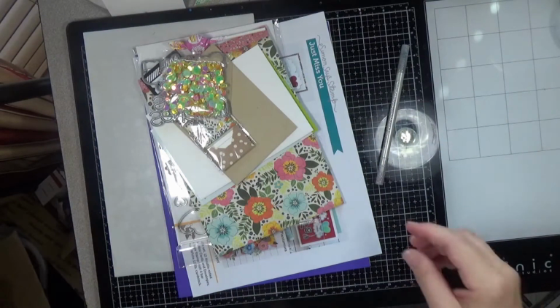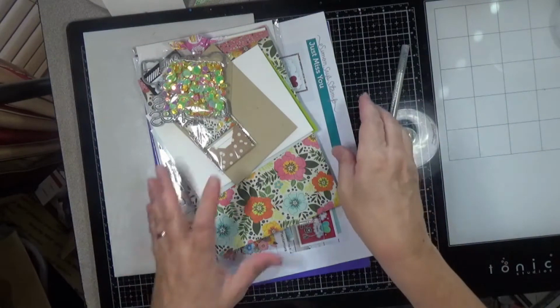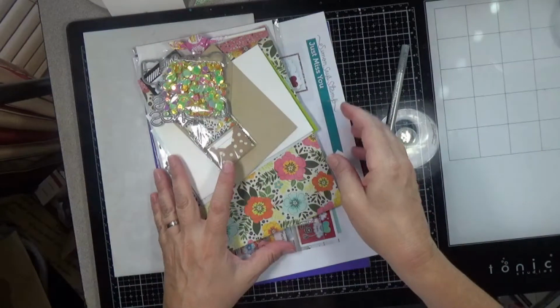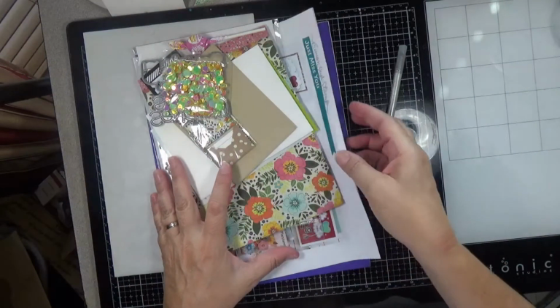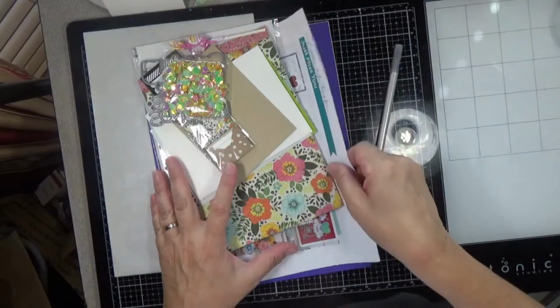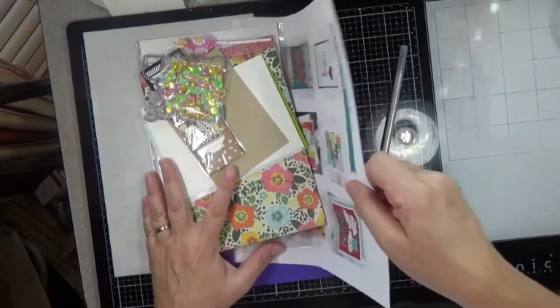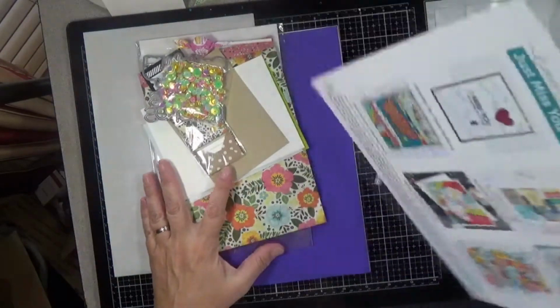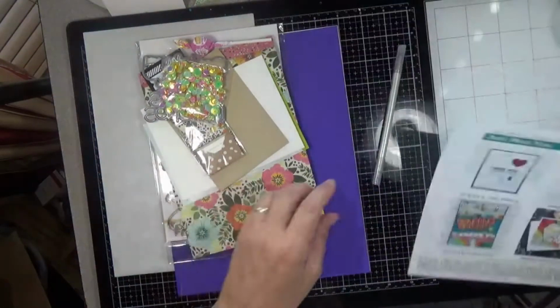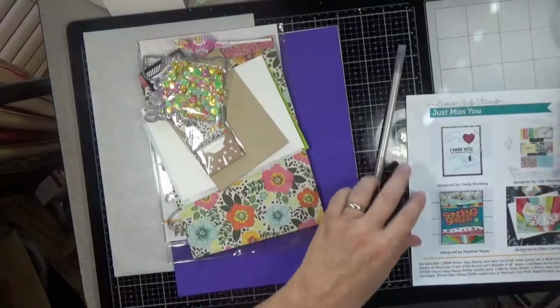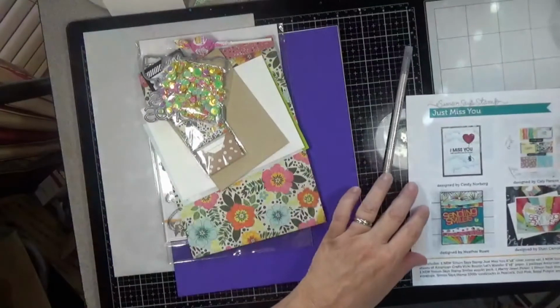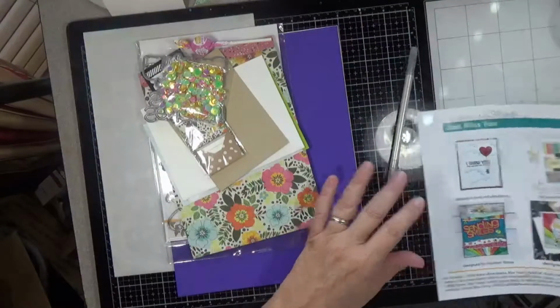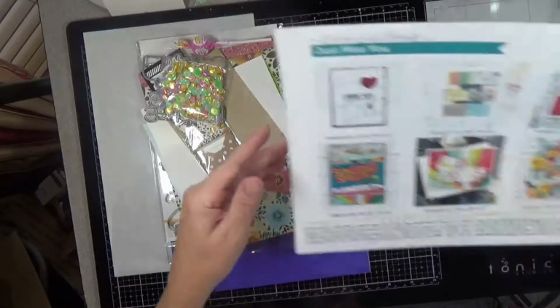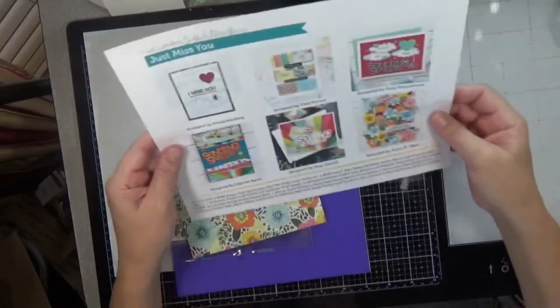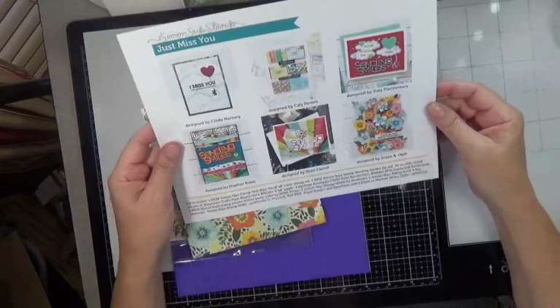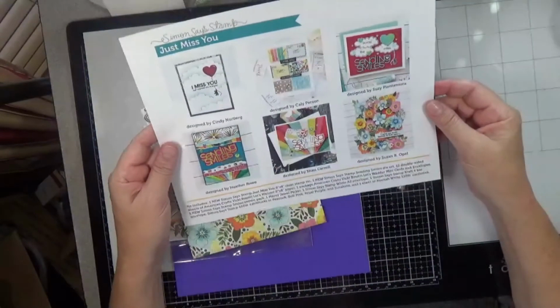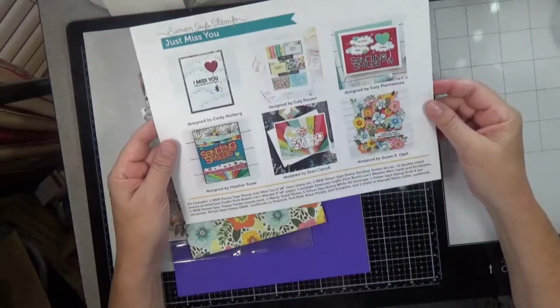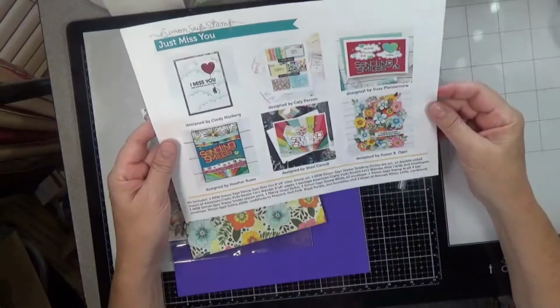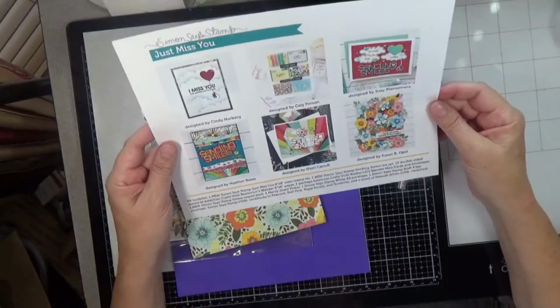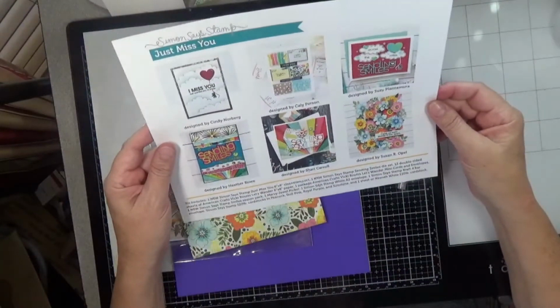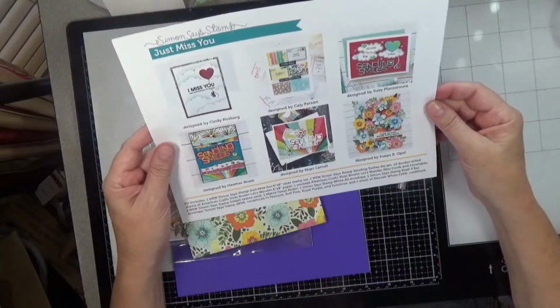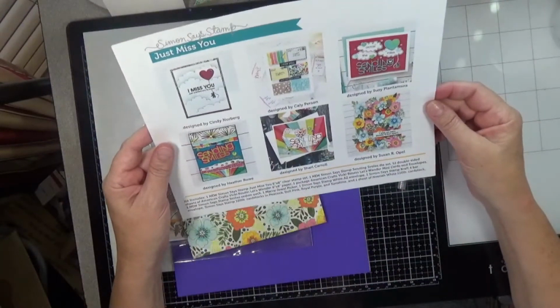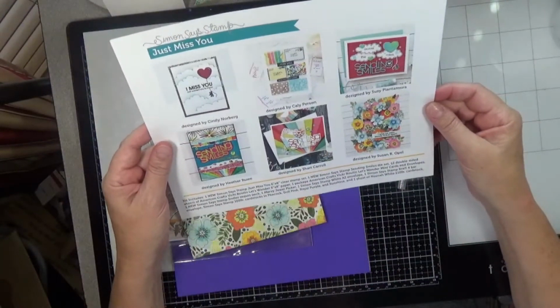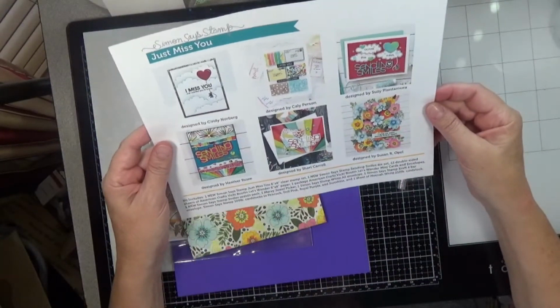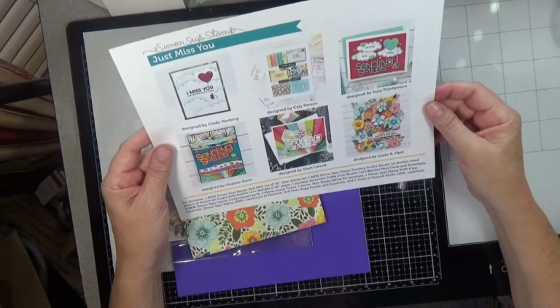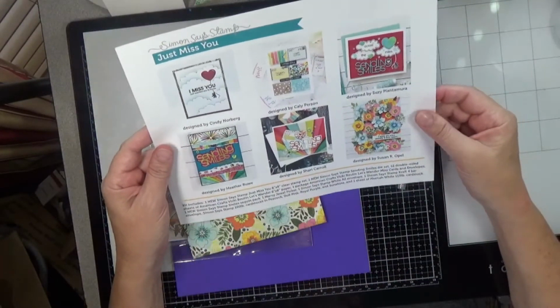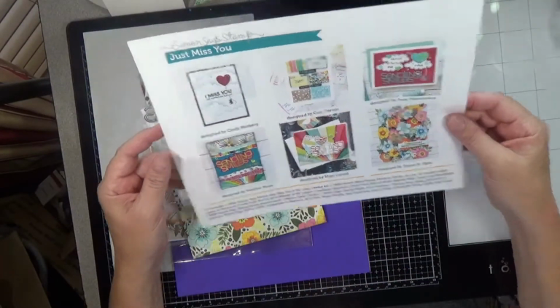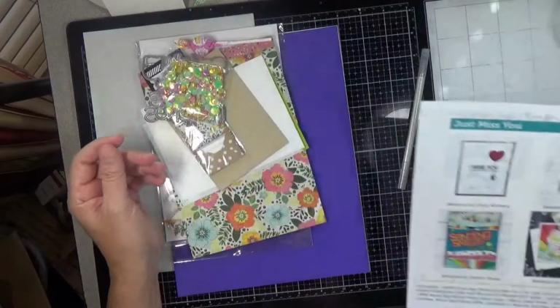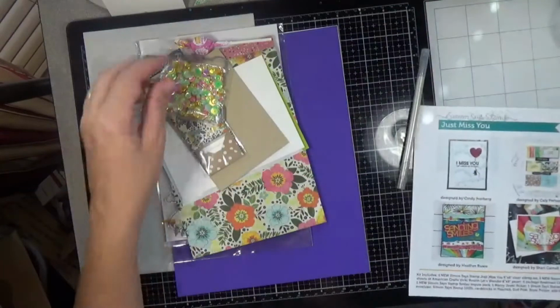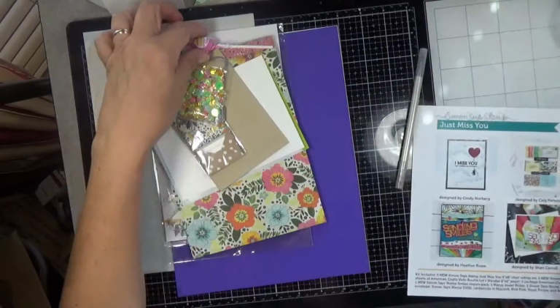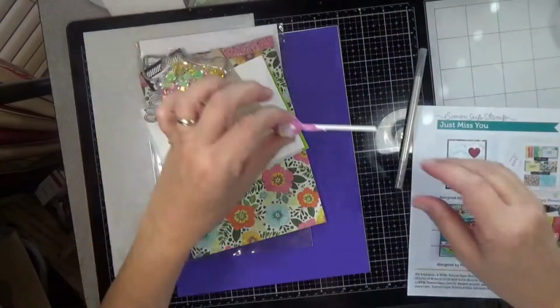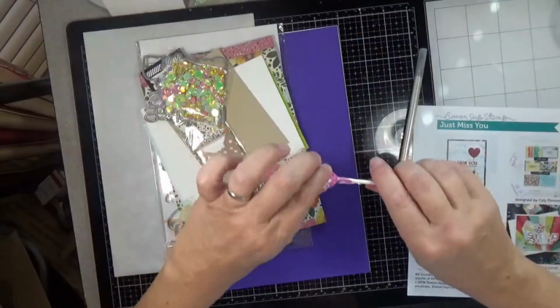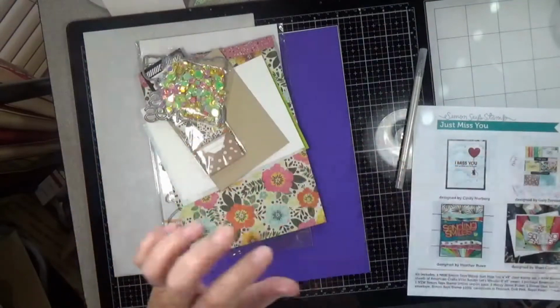This one is called Just Miss You. So you've got your inspiration sheet — lots of bright colors and fun things. You've got your sucker.